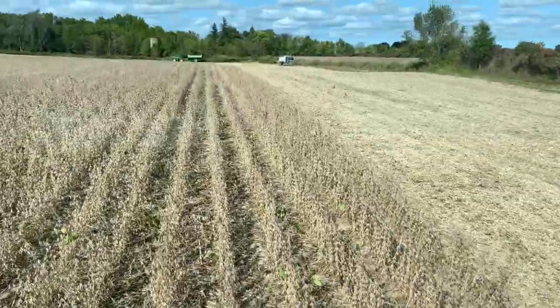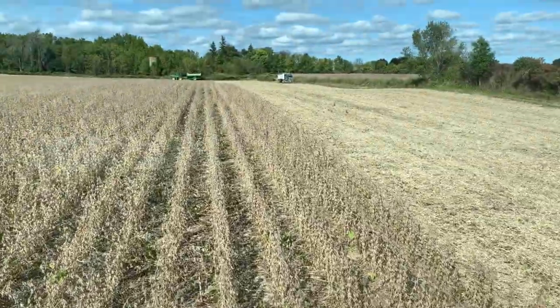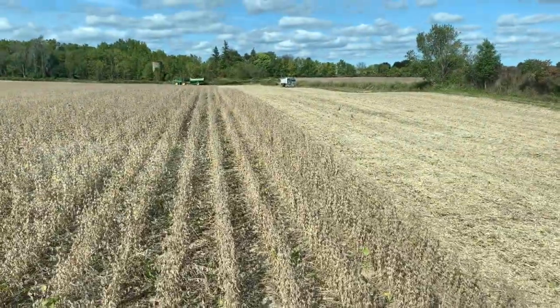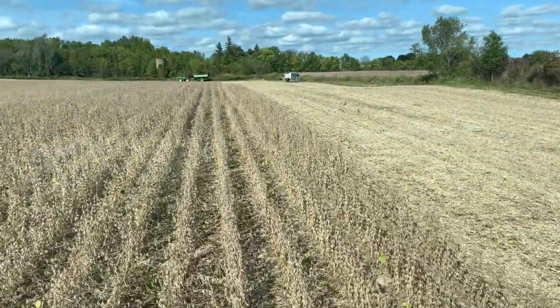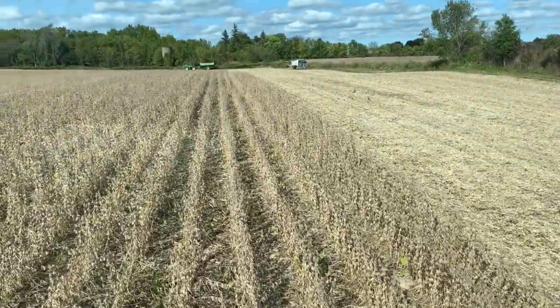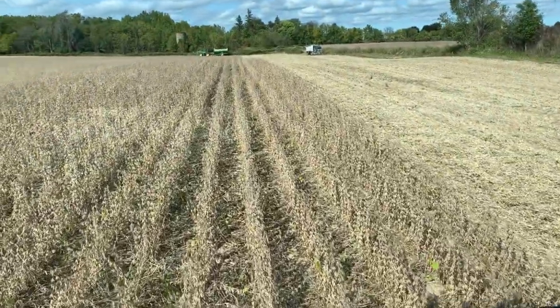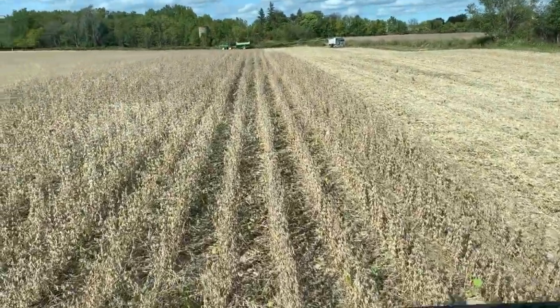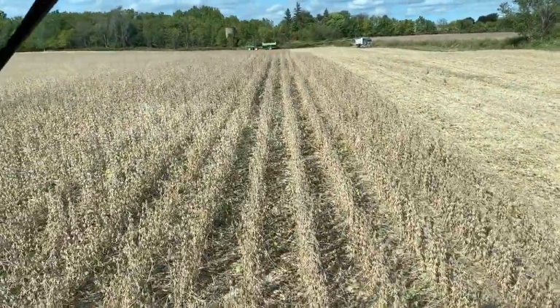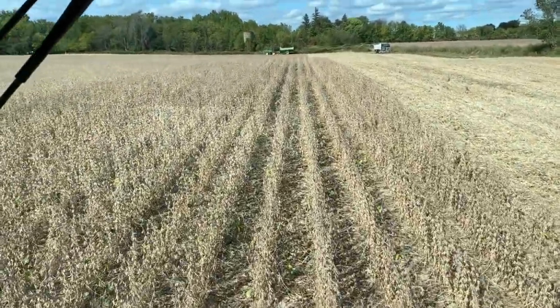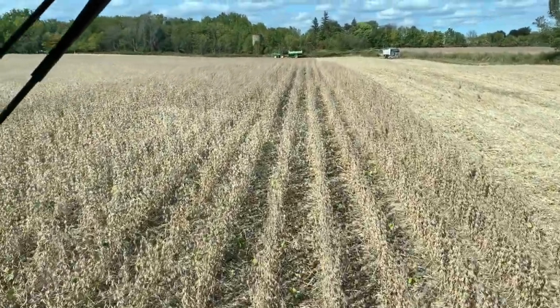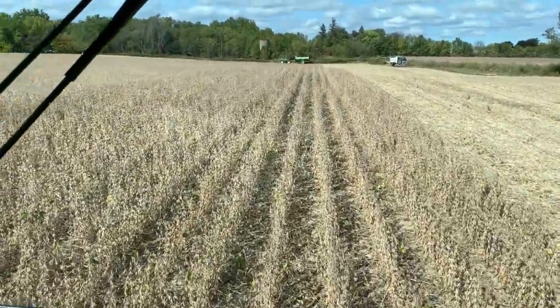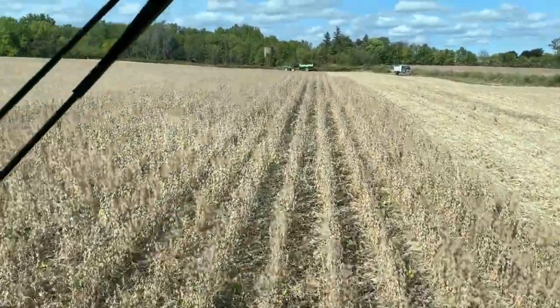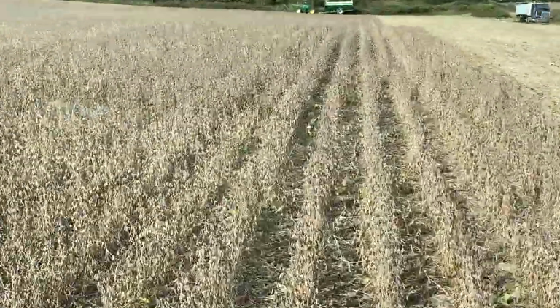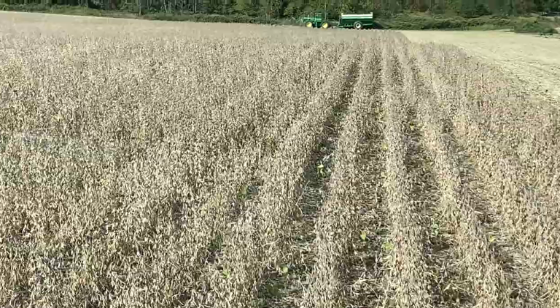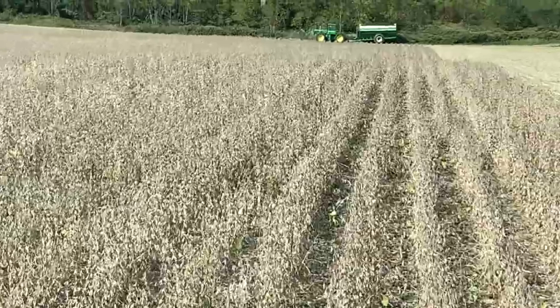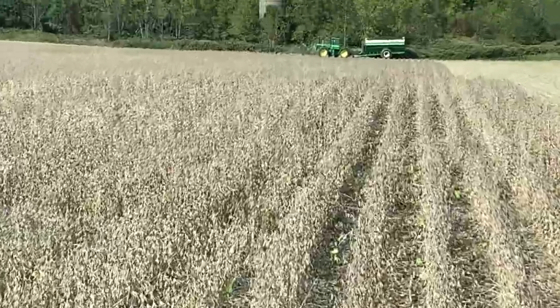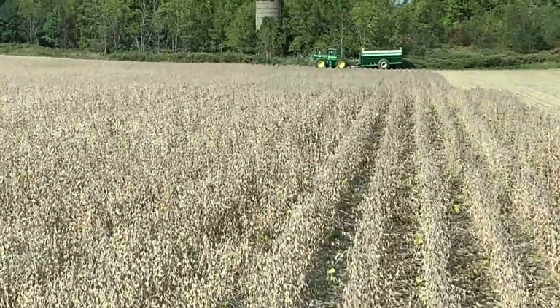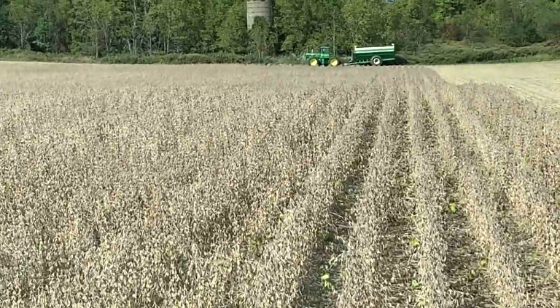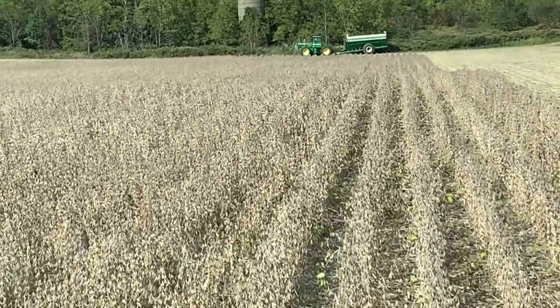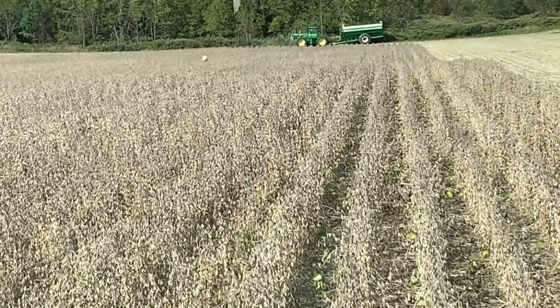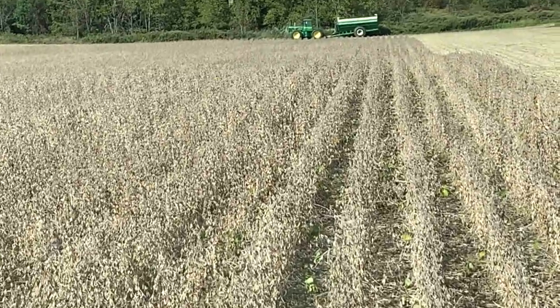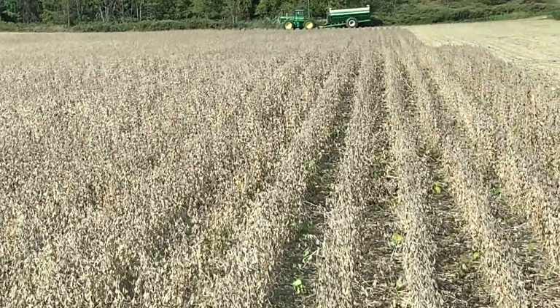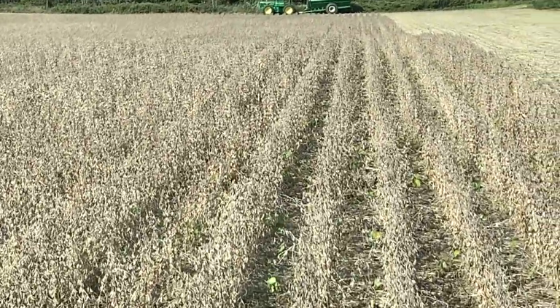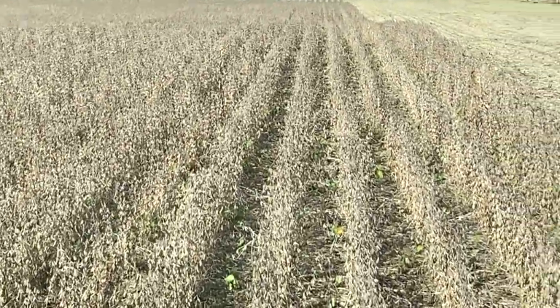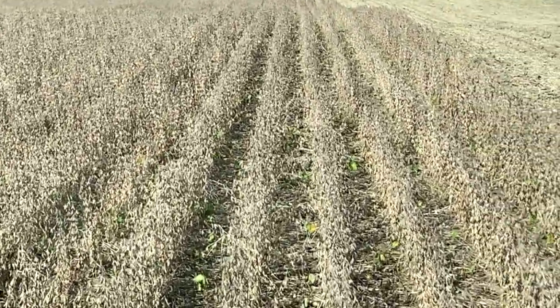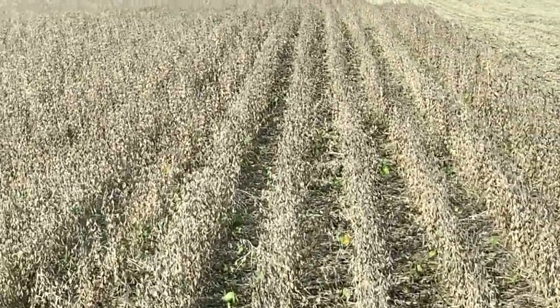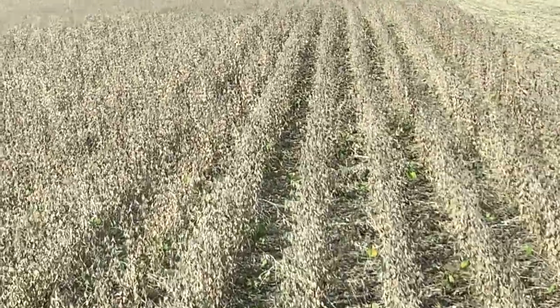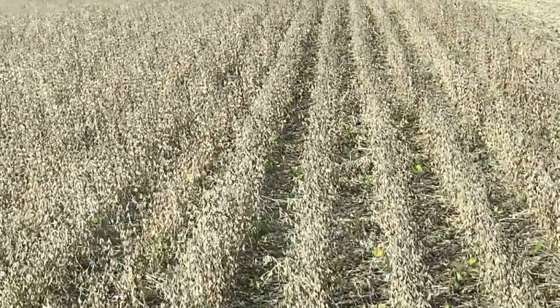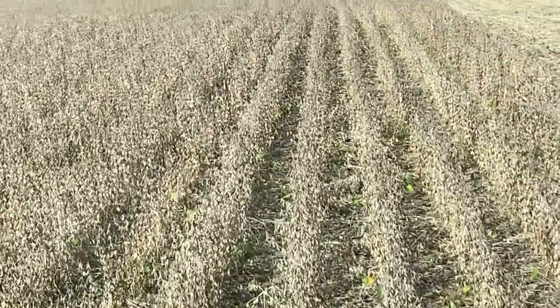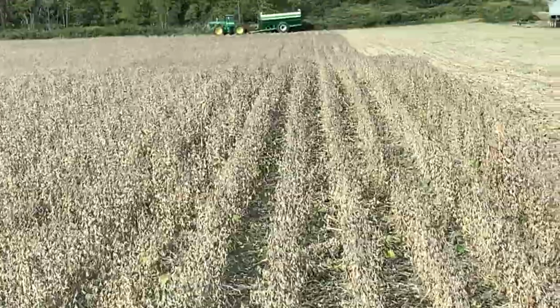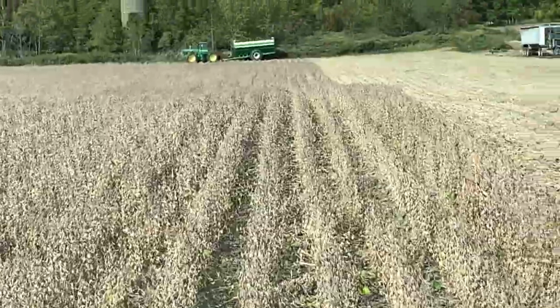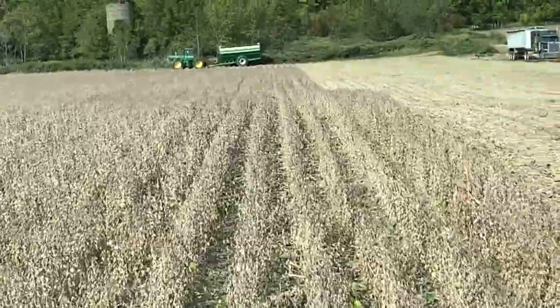We got the 379P. We got the old 8440 waiting down at the end. We're gonna be dumping on the go here shortly. Stay tuned for more fun soybean action.